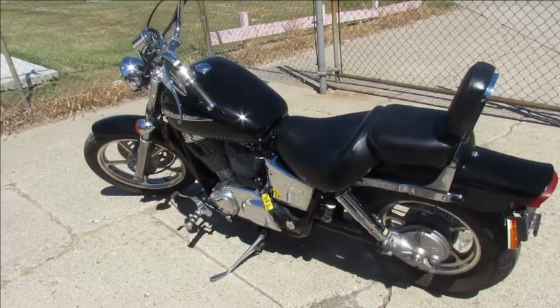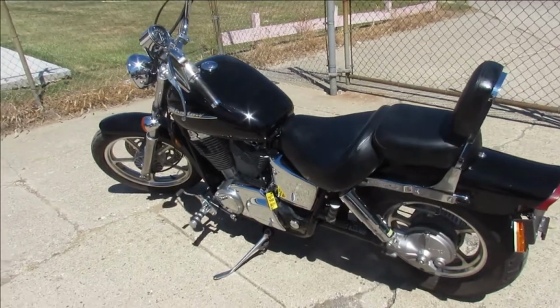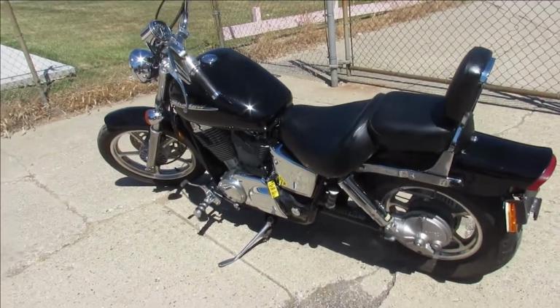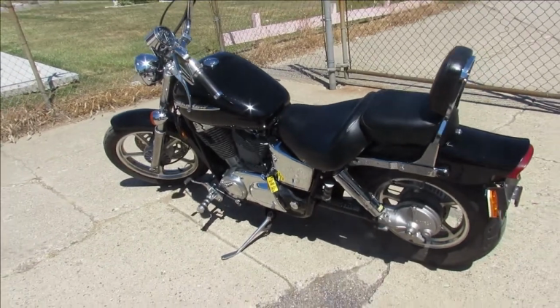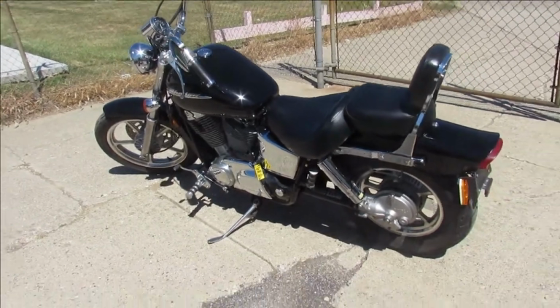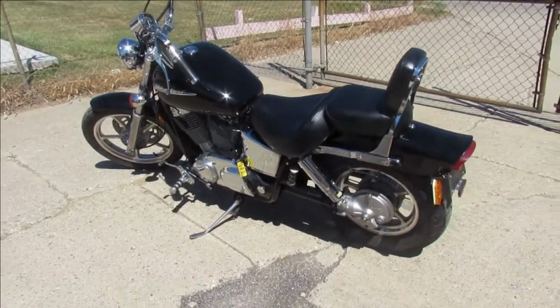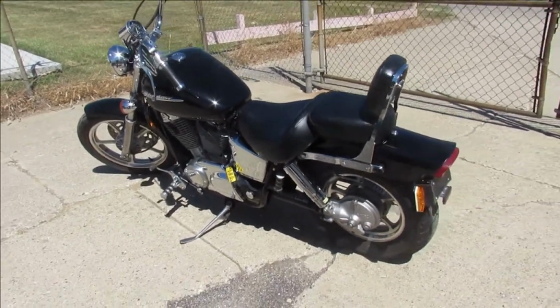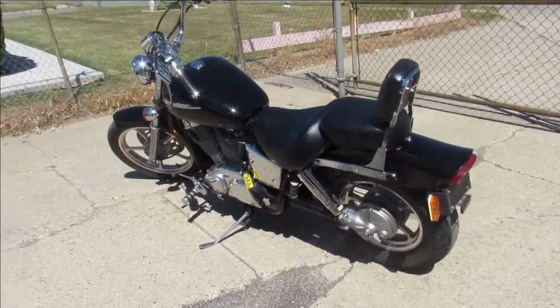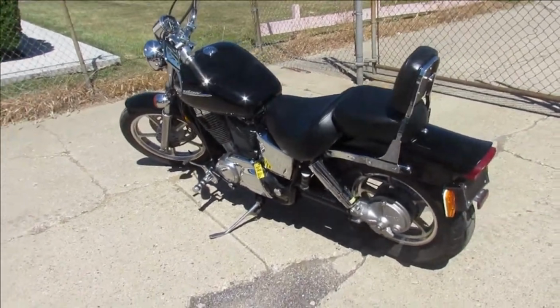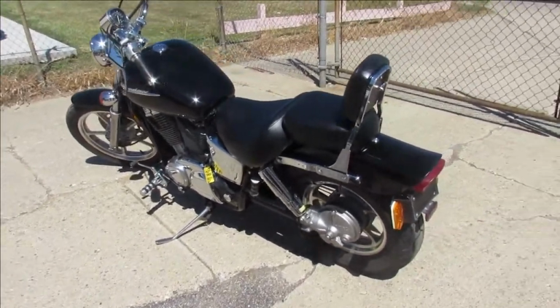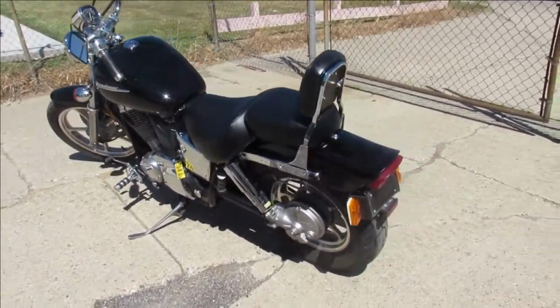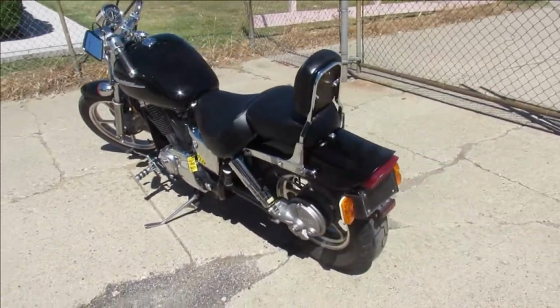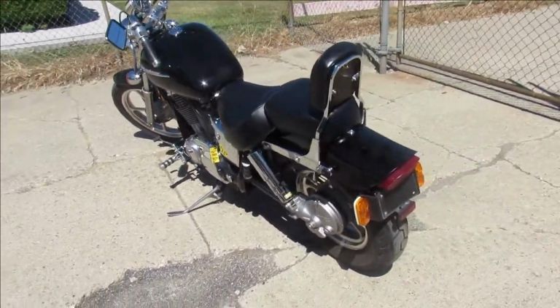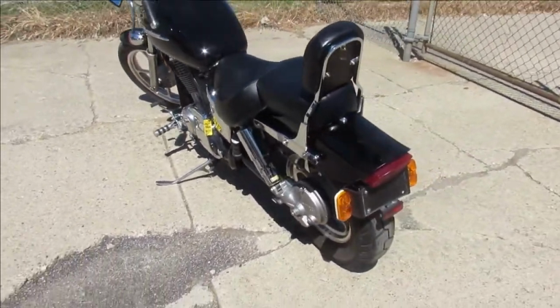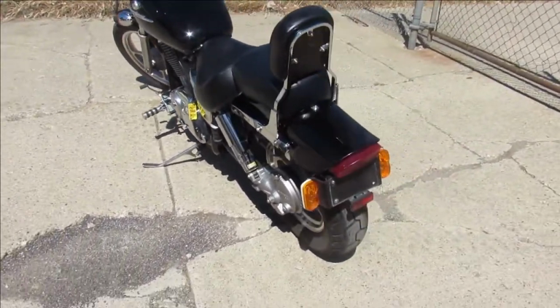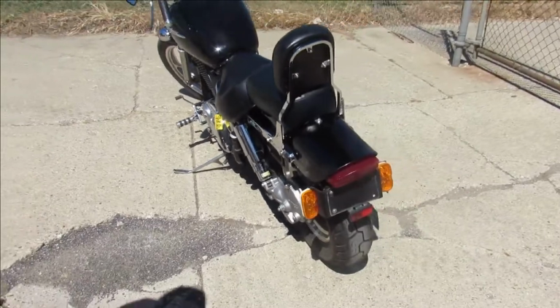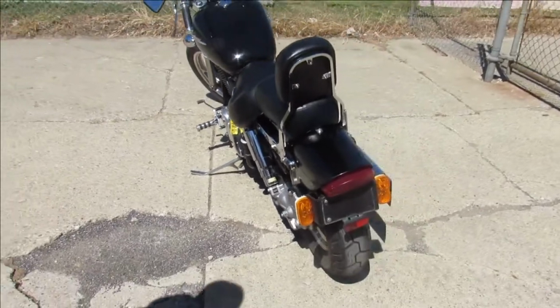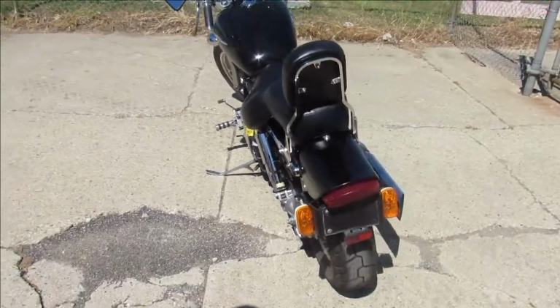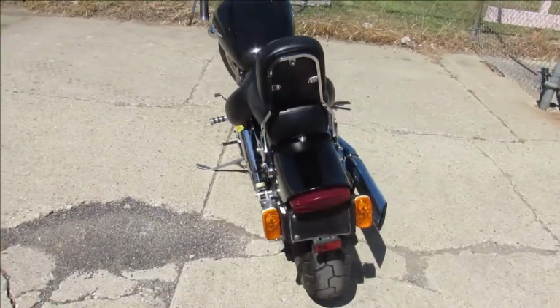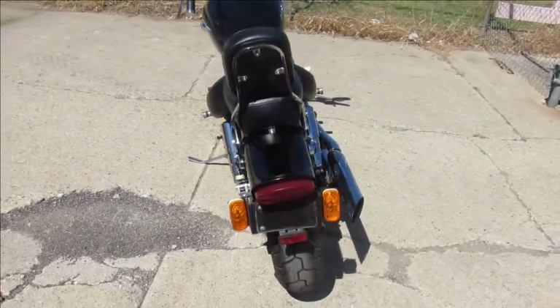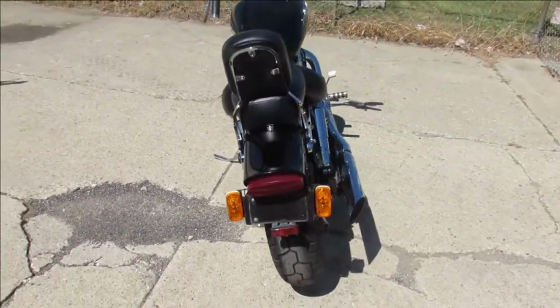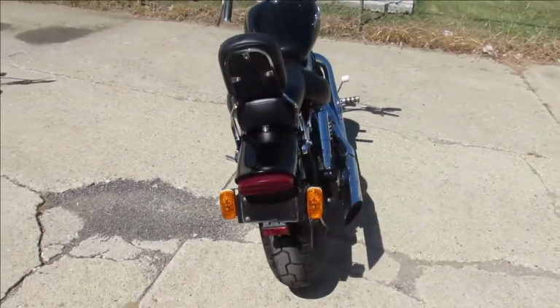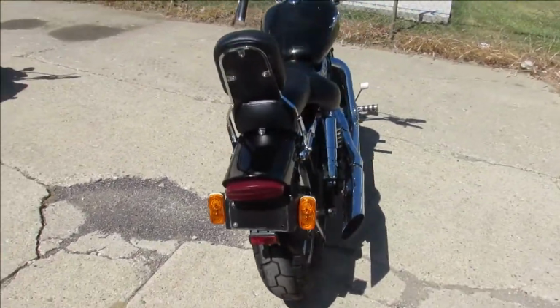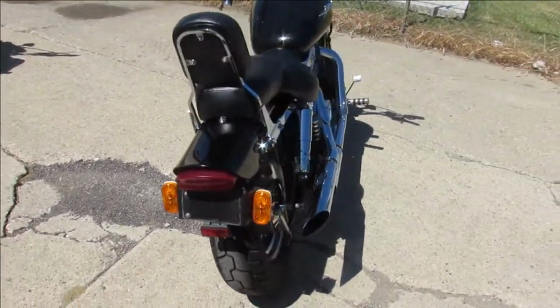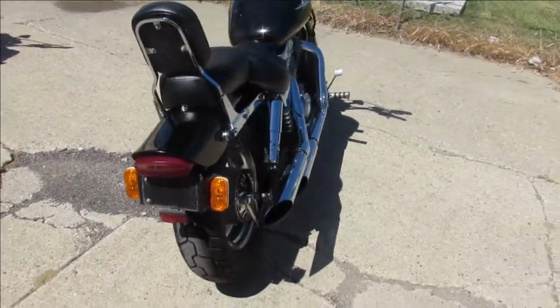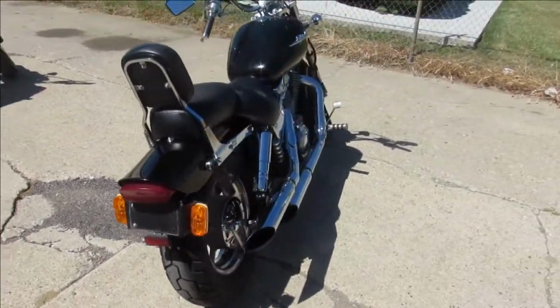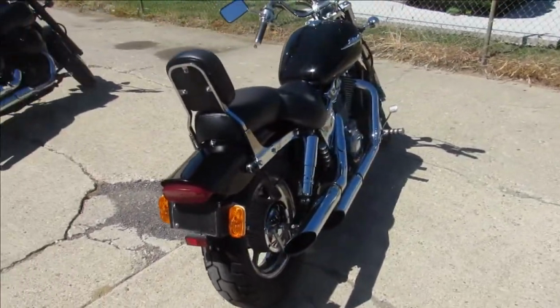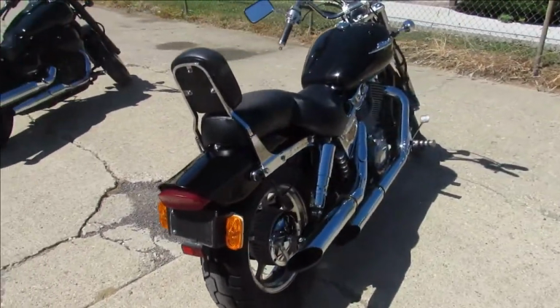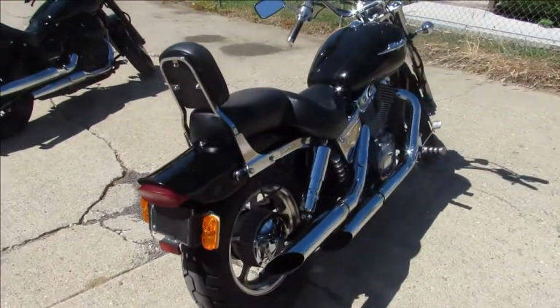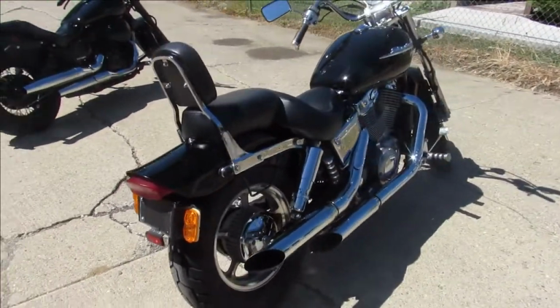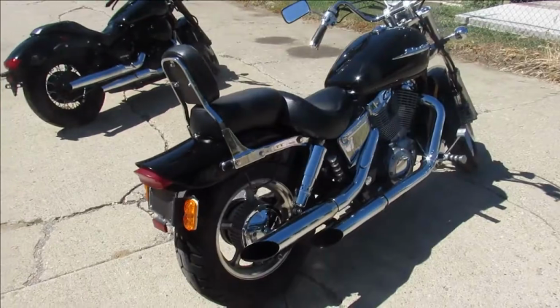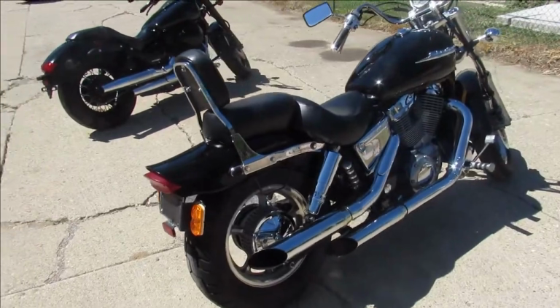It's Approval Power Sports. We're doing some videos on some of the used bikes we just got in. We got over 250 used bikes. We got guaranteed financing, out-of-state financing, and nationwide shipping.